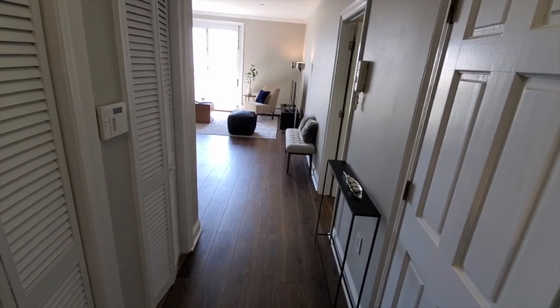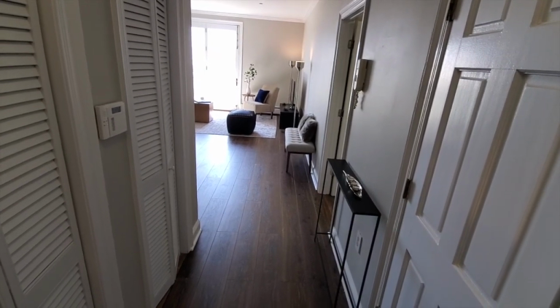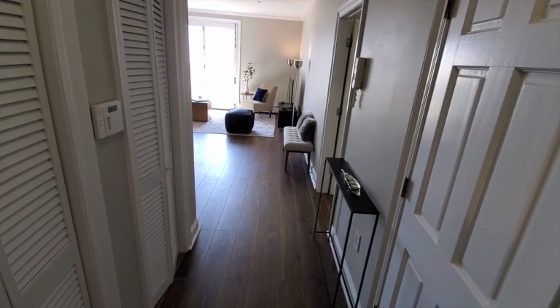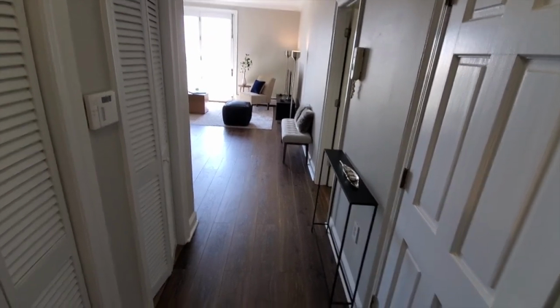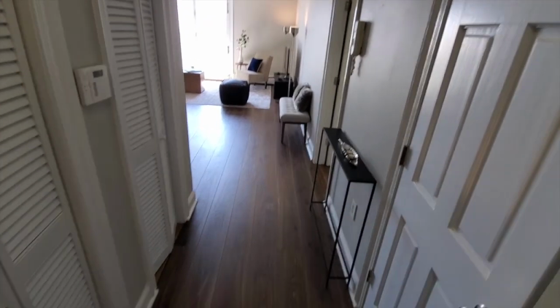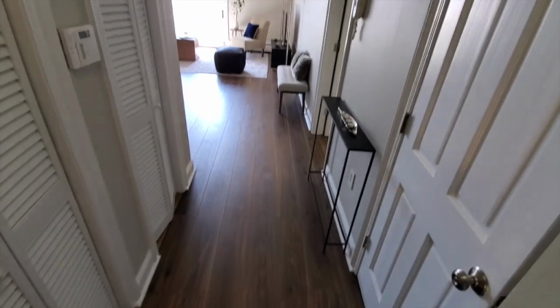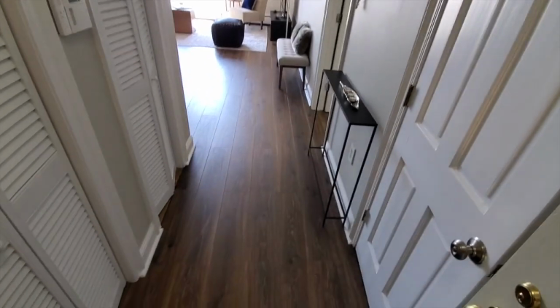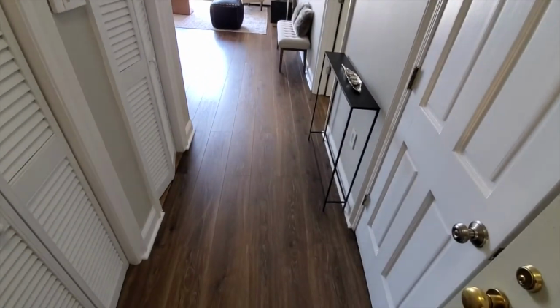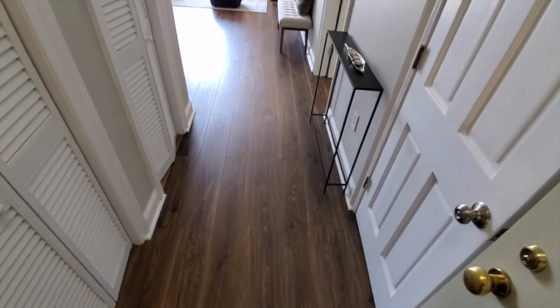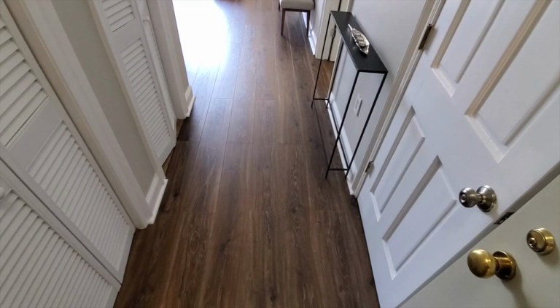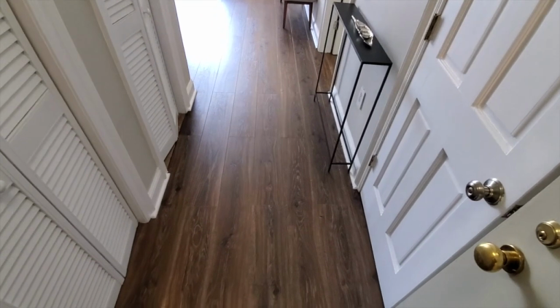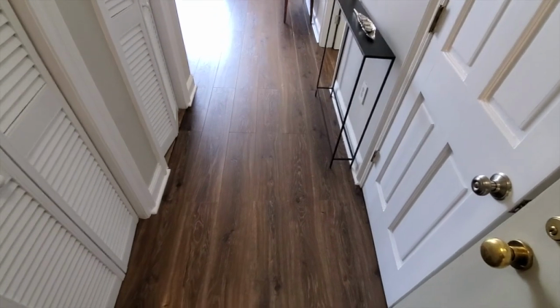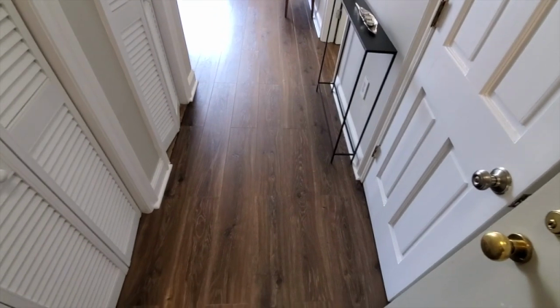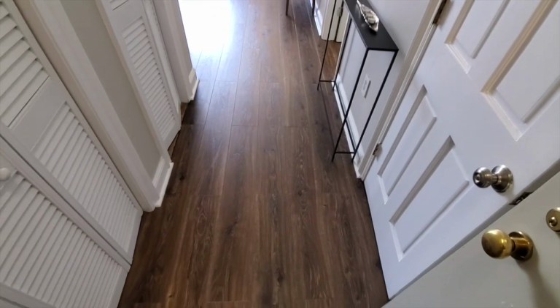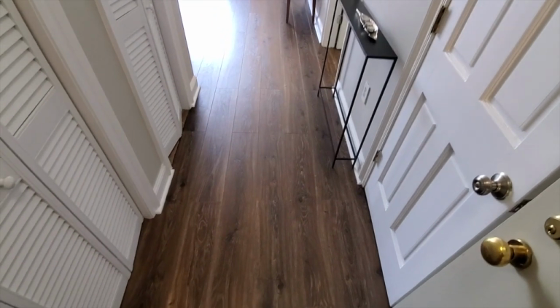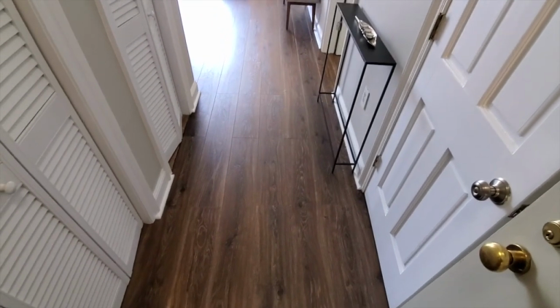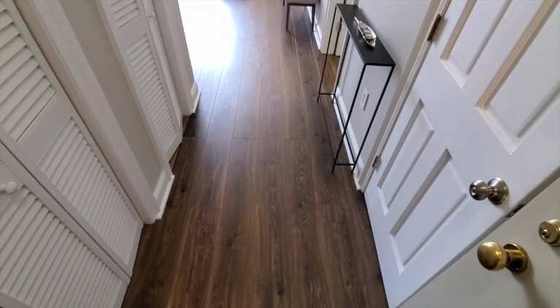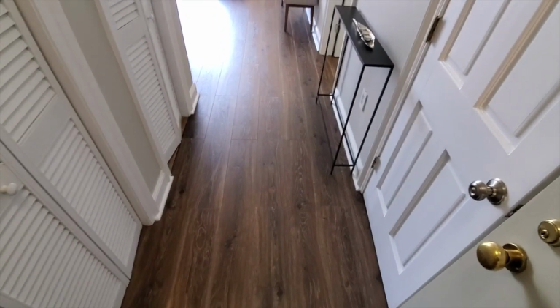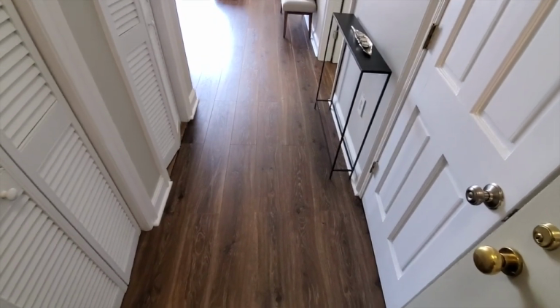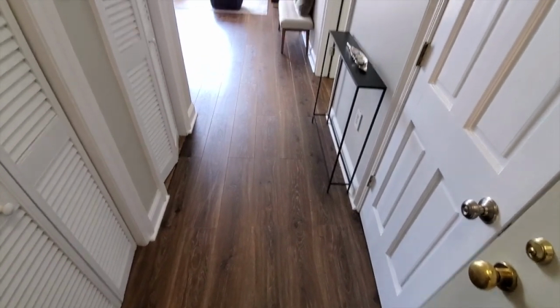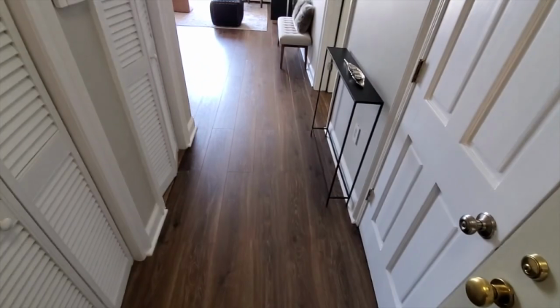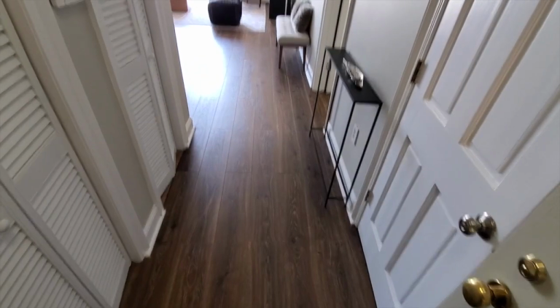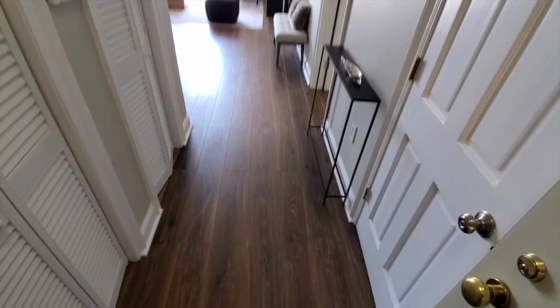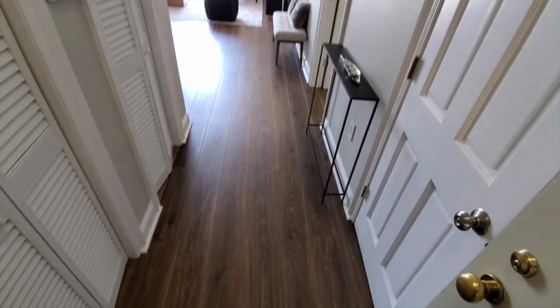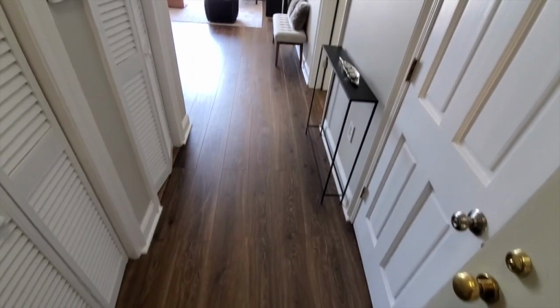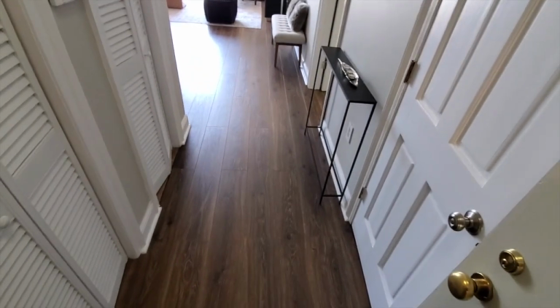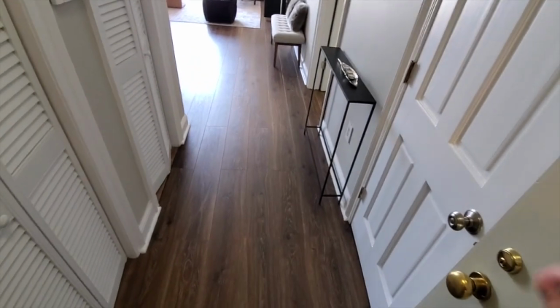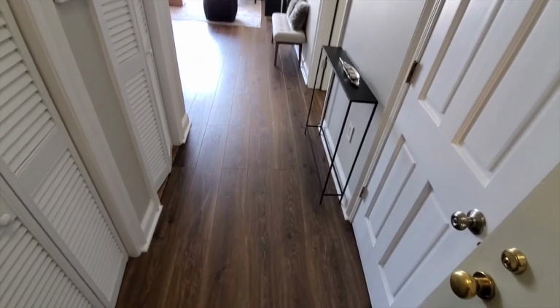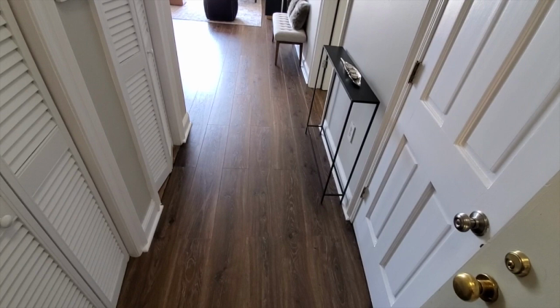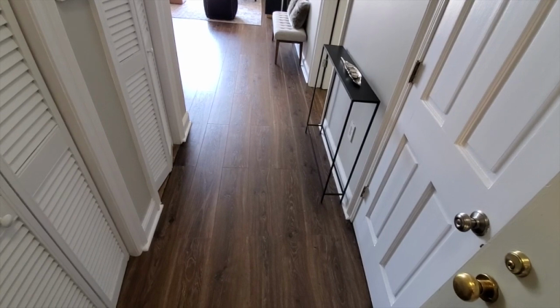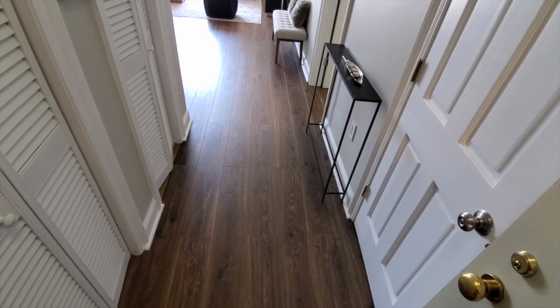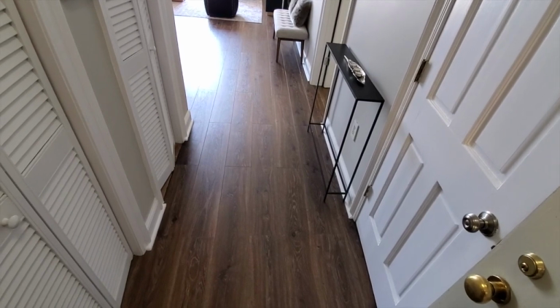As soon as we step in, notice the beautiful rich-toned wood floors. They're very new and were added just prior to listing for sale.